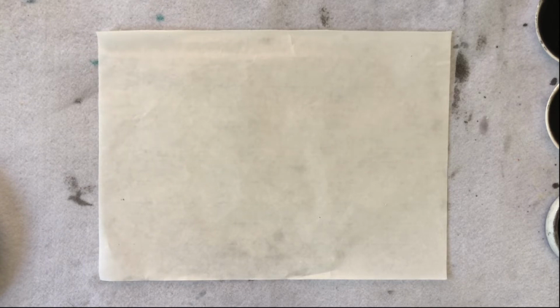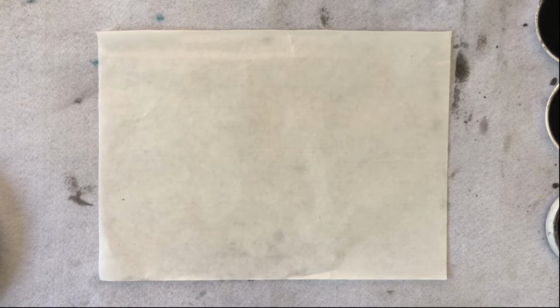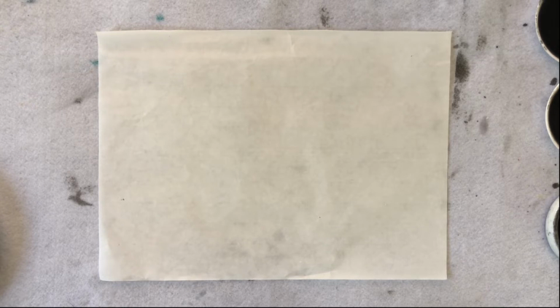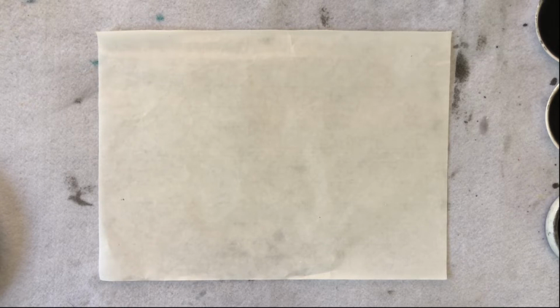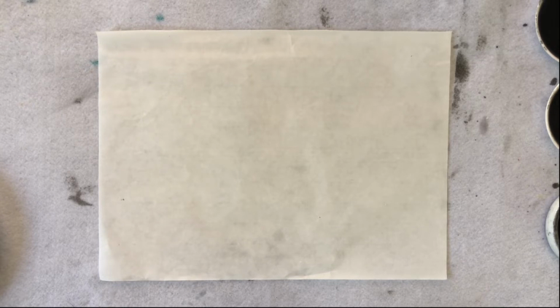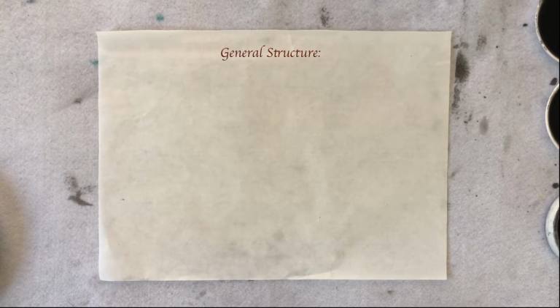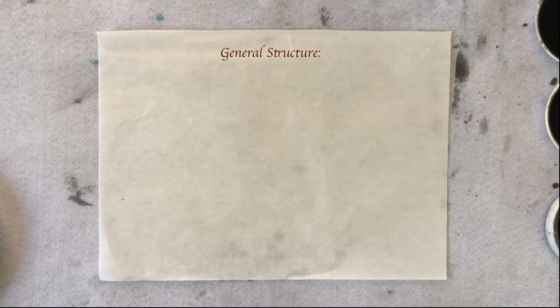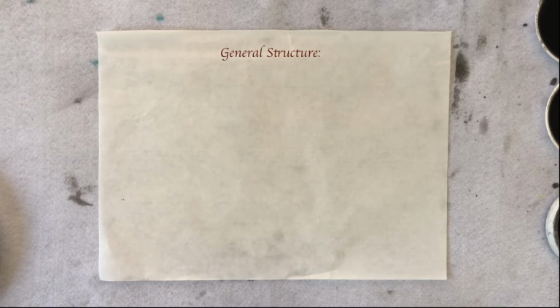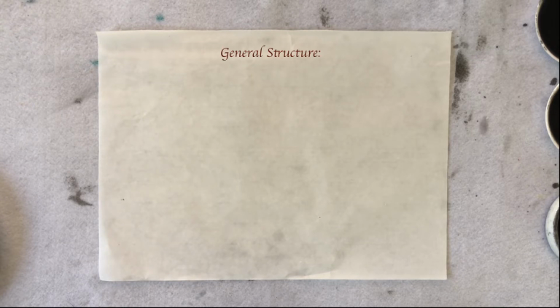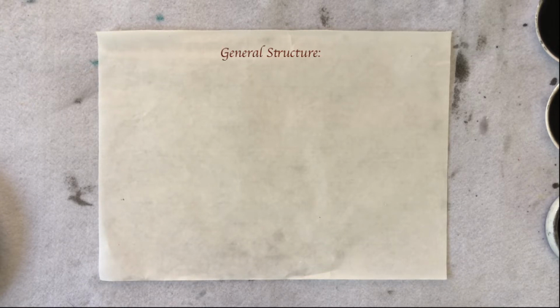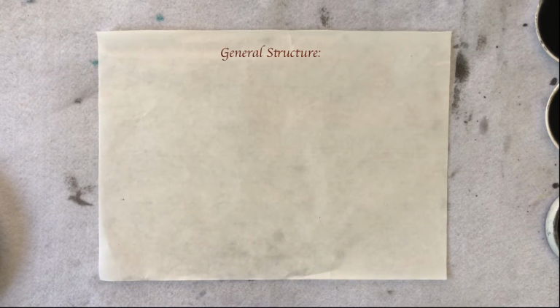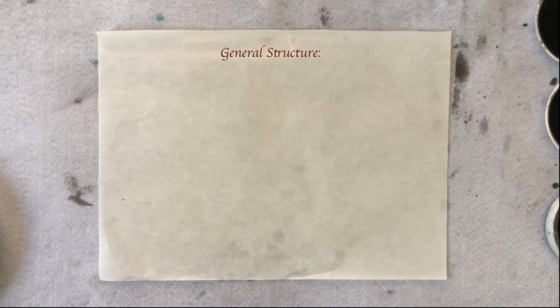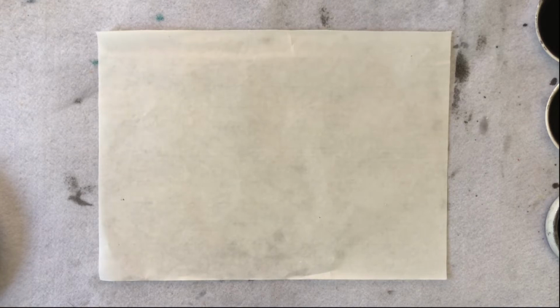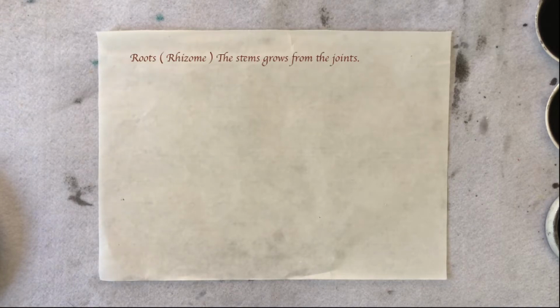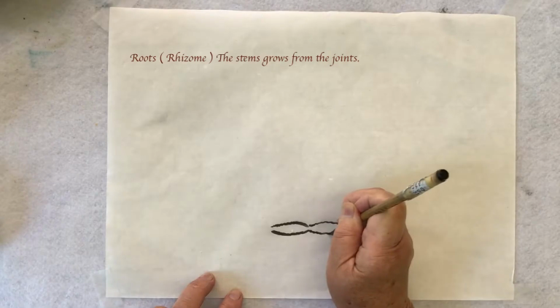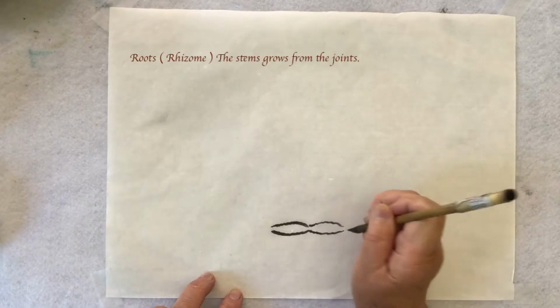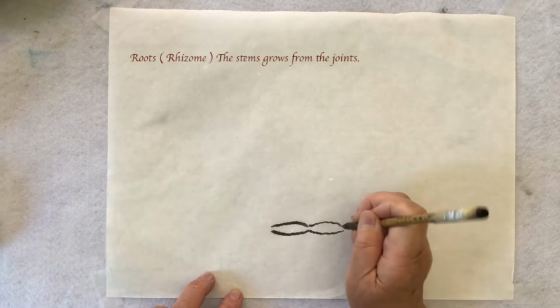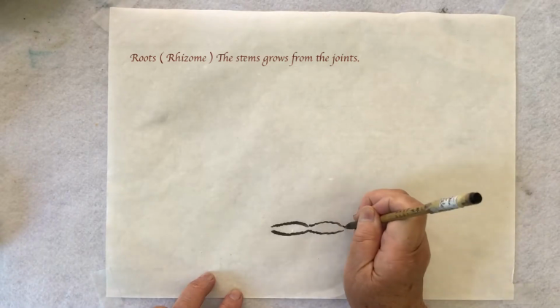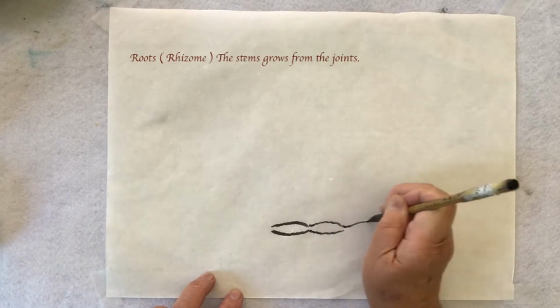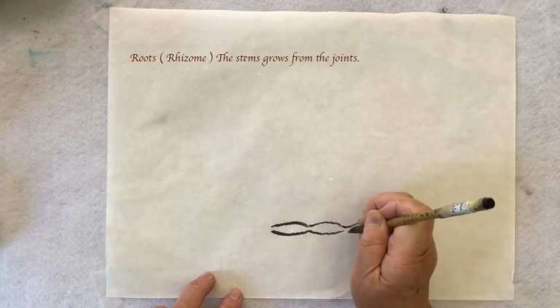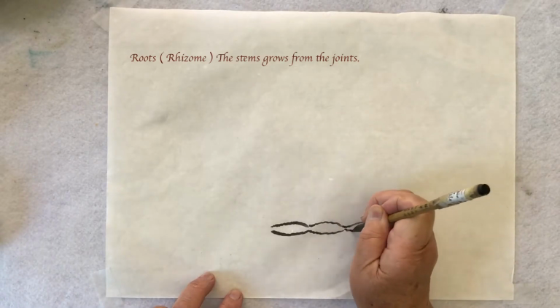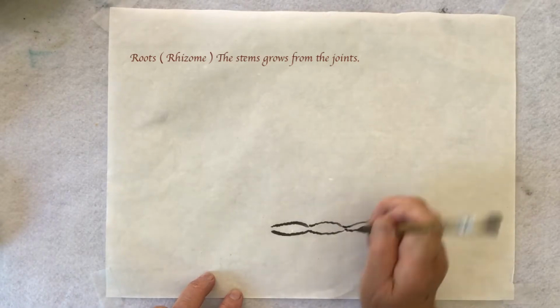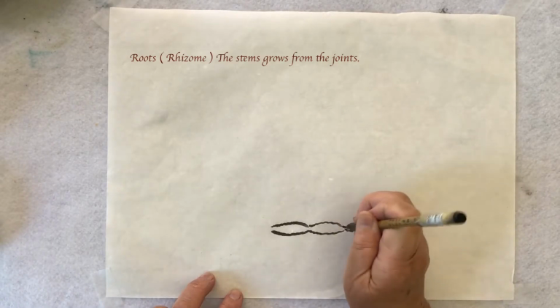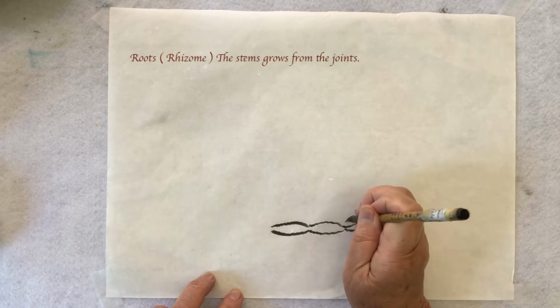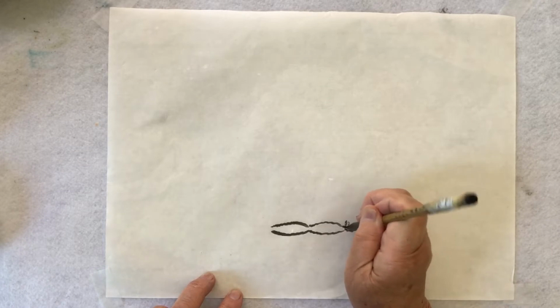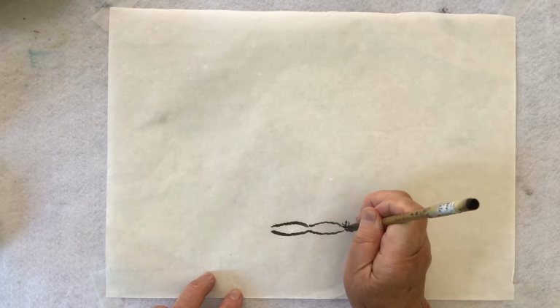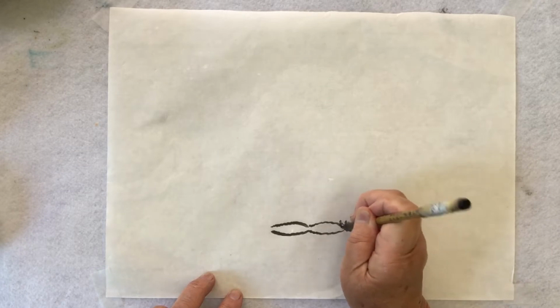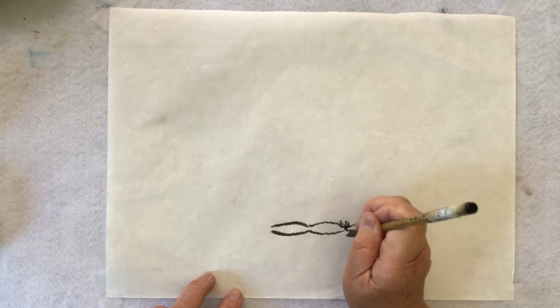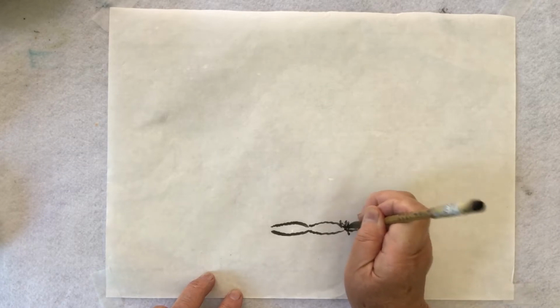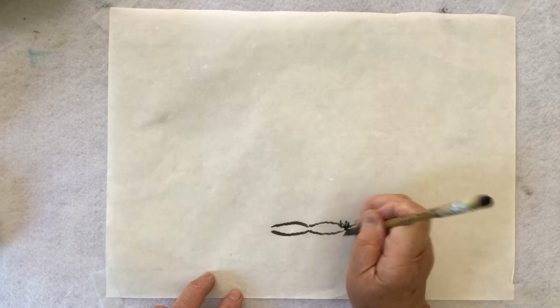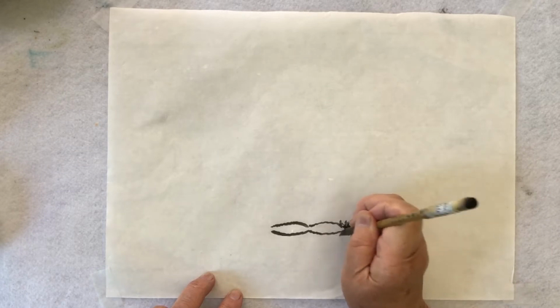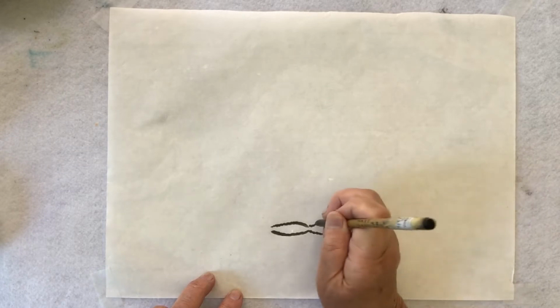Now I'm going to introduce the general instruction. One part is the roots, and they have many small roots around.